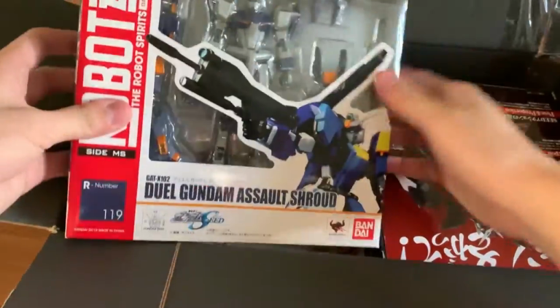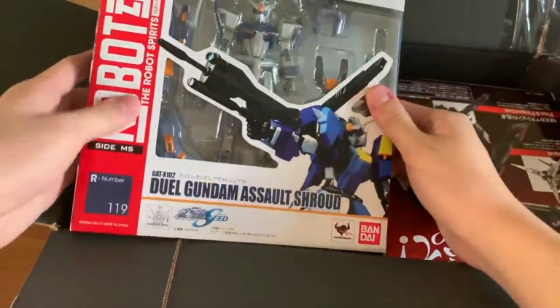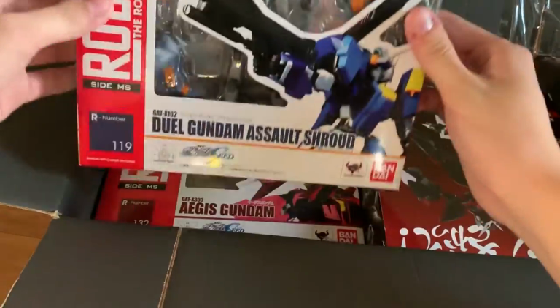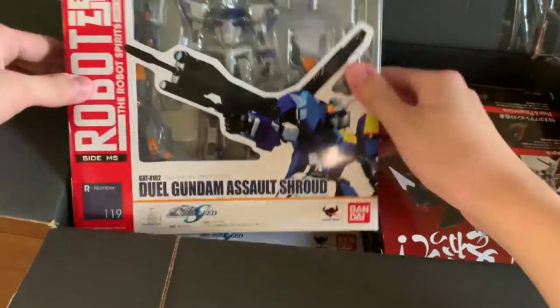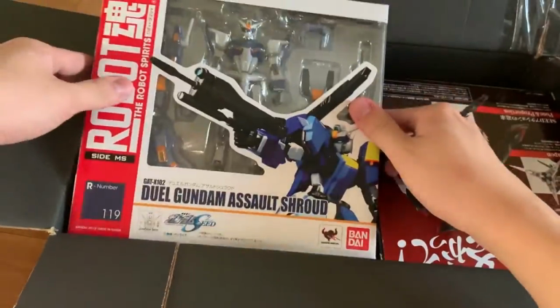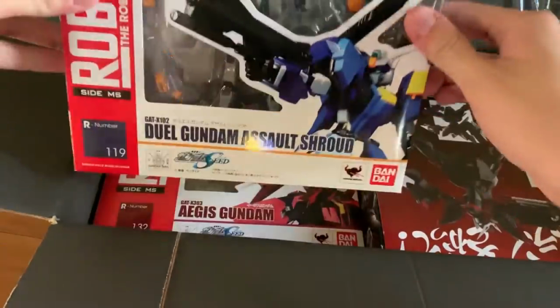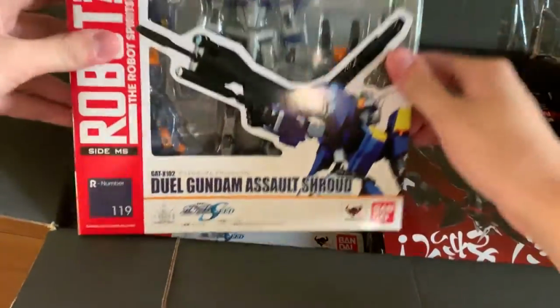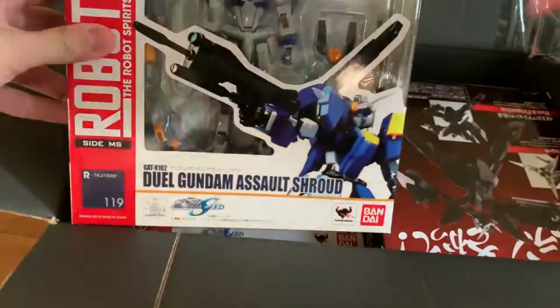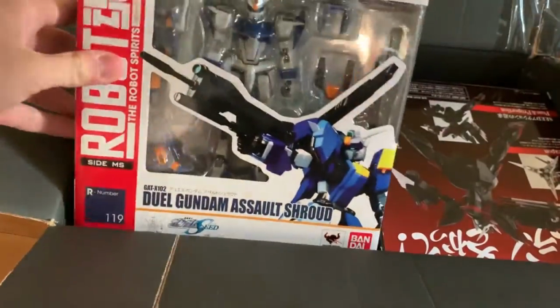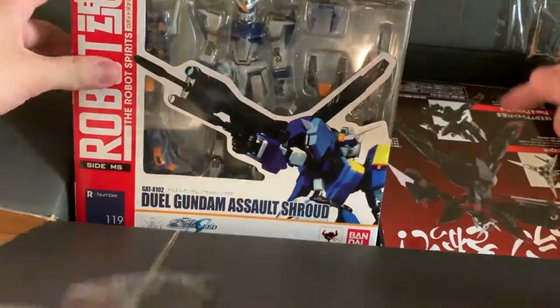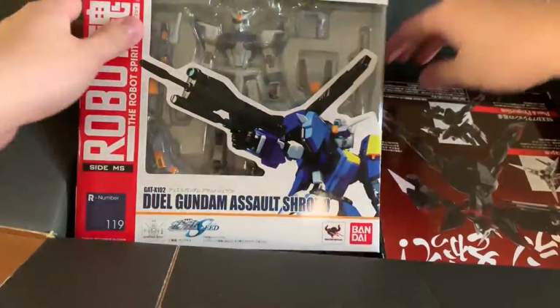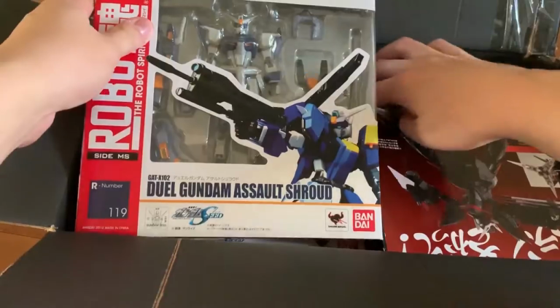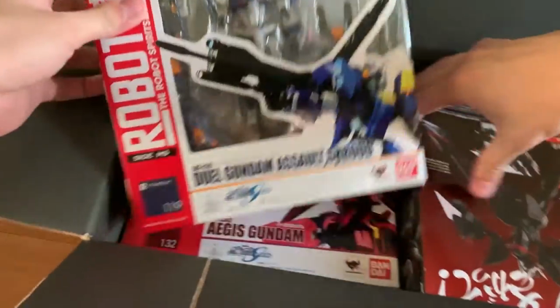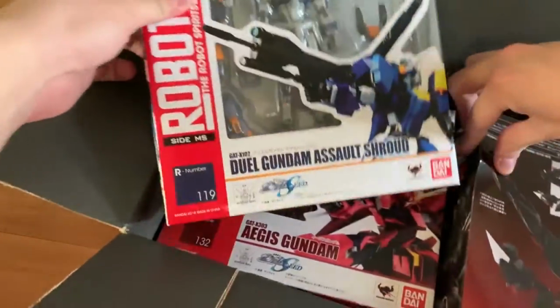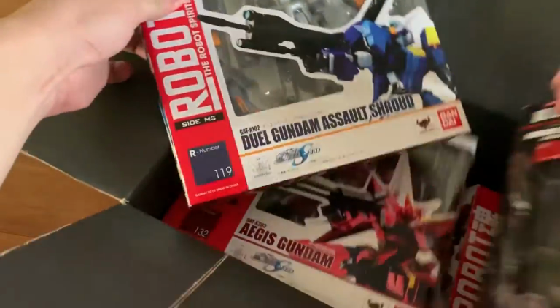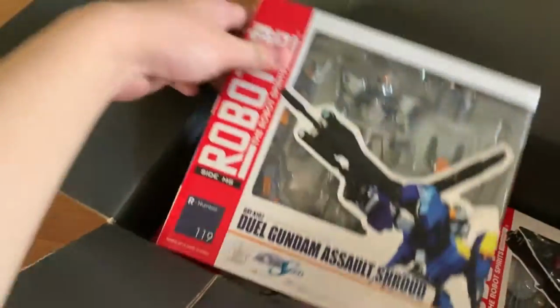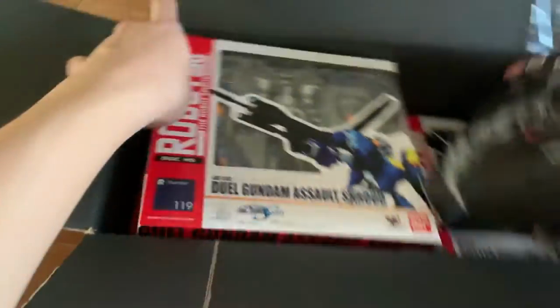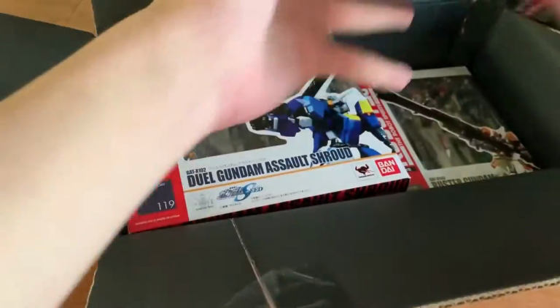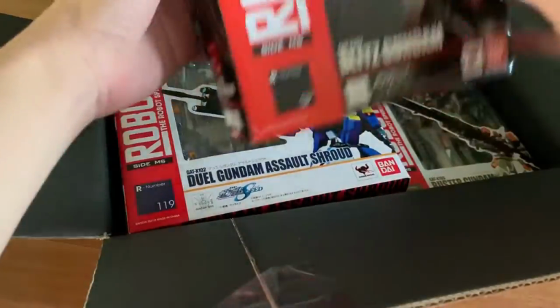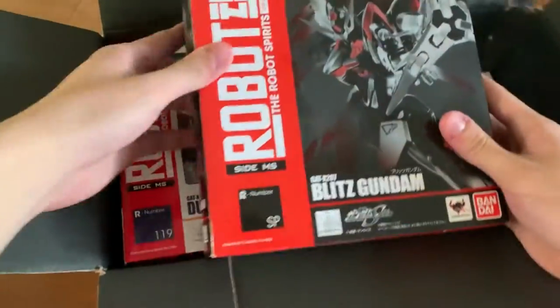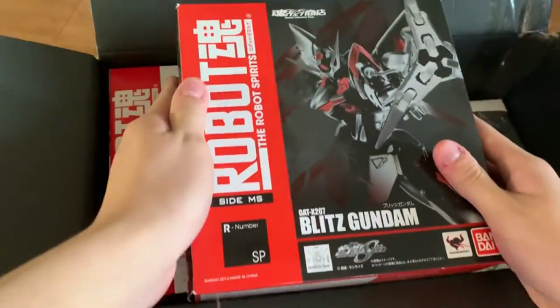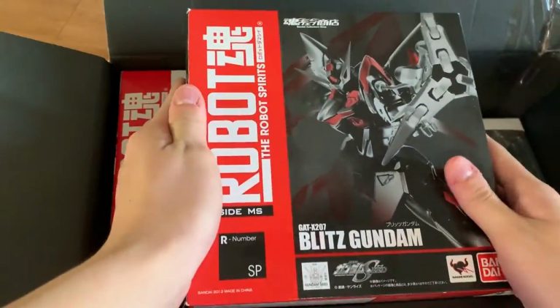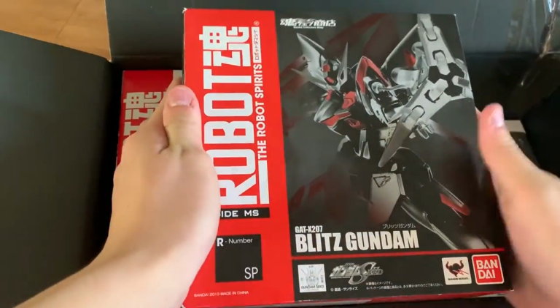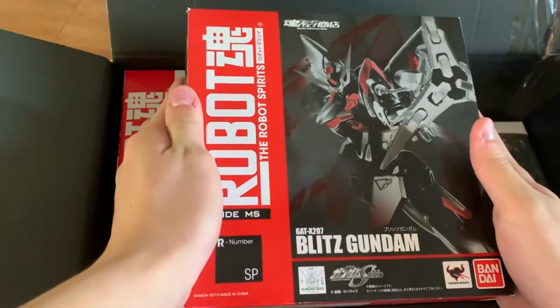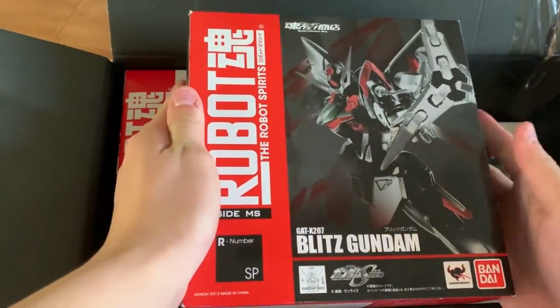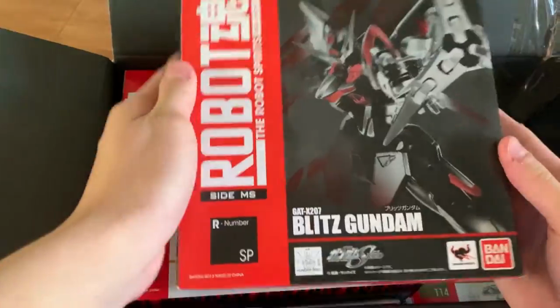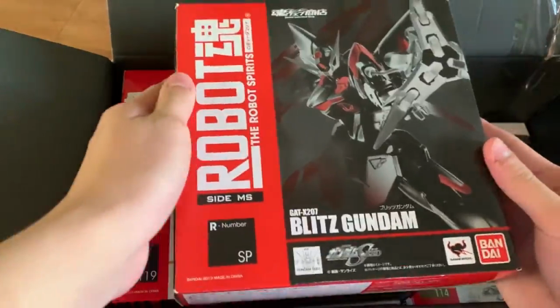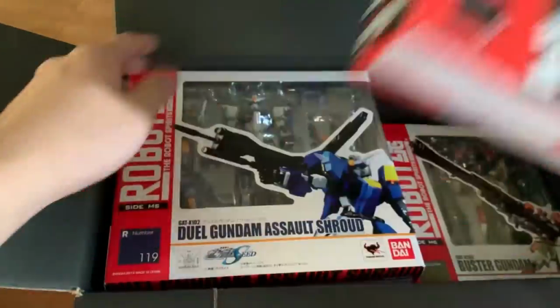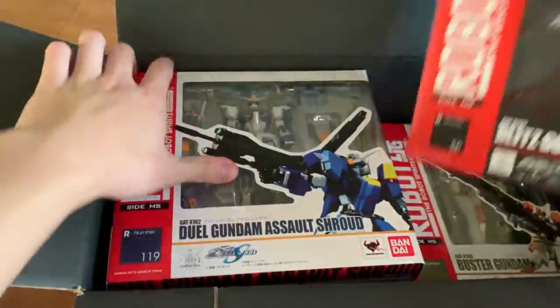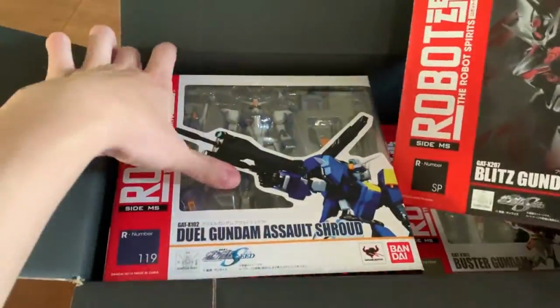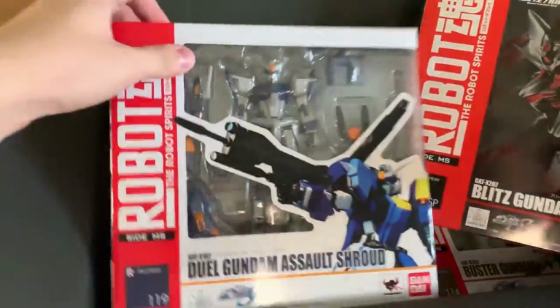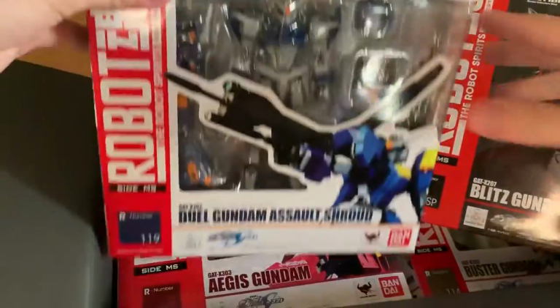We got $200 AUD for four Robot Damashii, and one of them is a premium Bandai — it's the Blitz. My boy Blitz! So let's take a quick look at it.